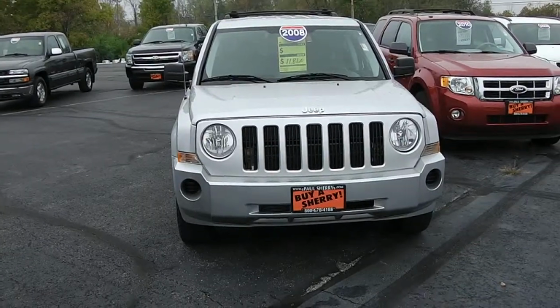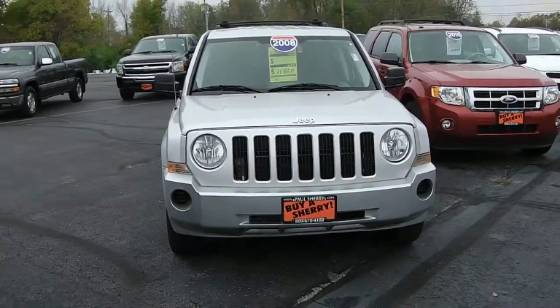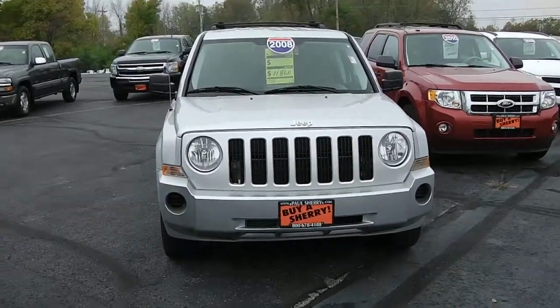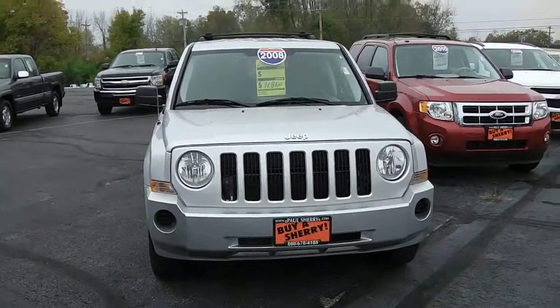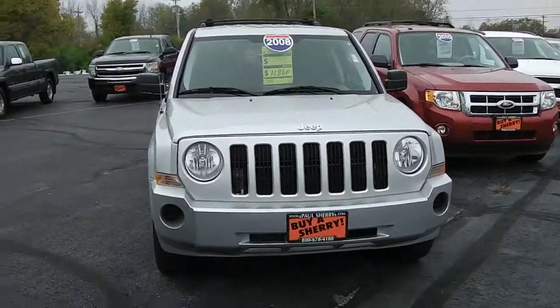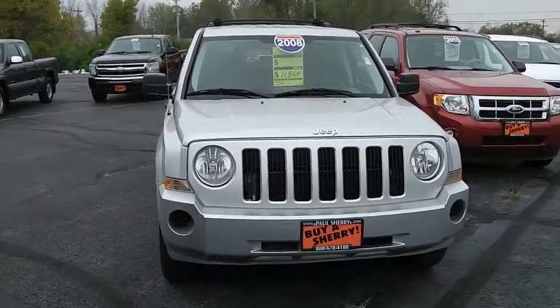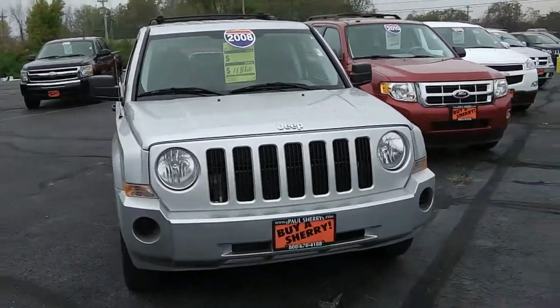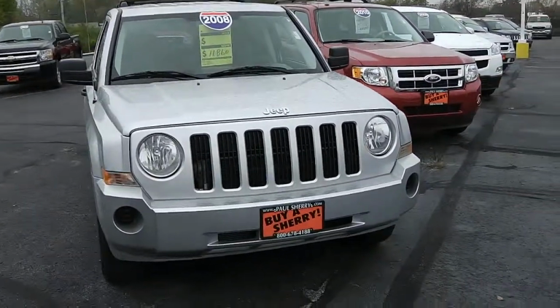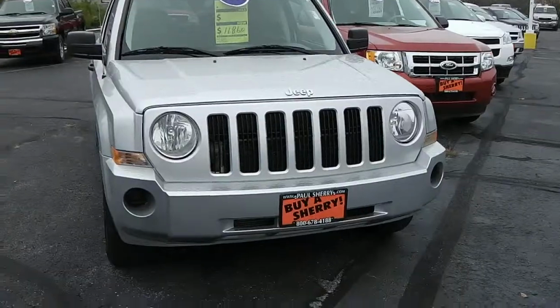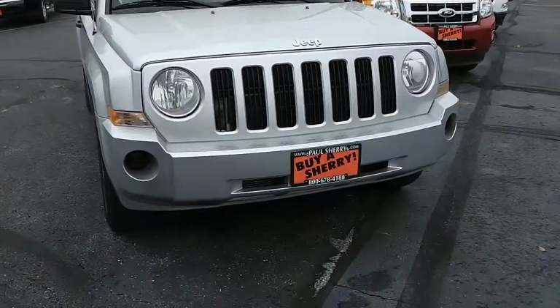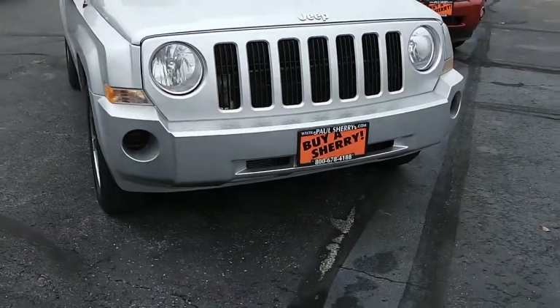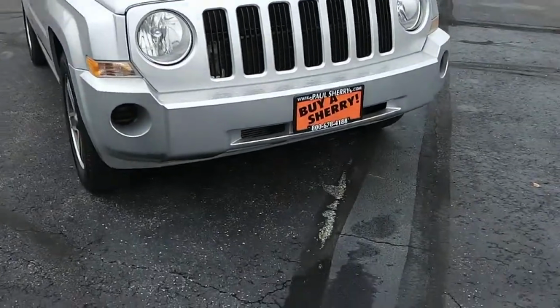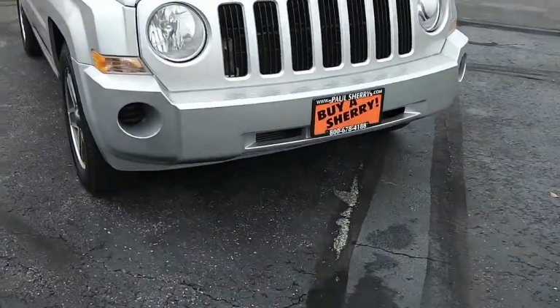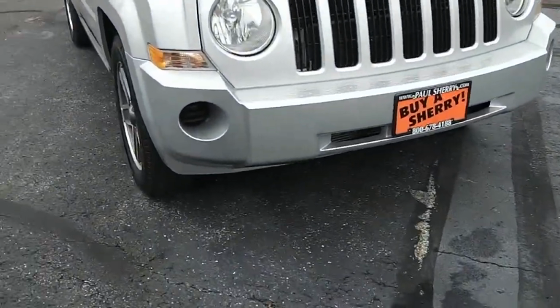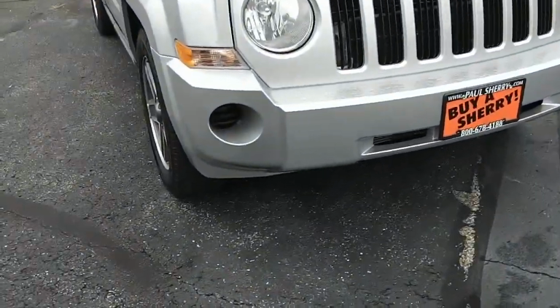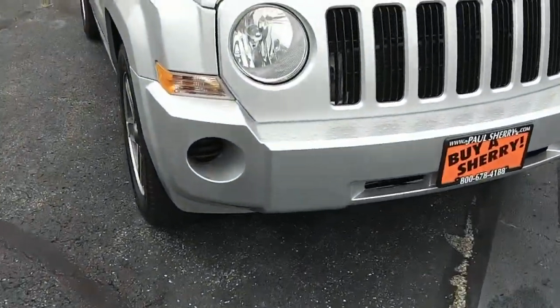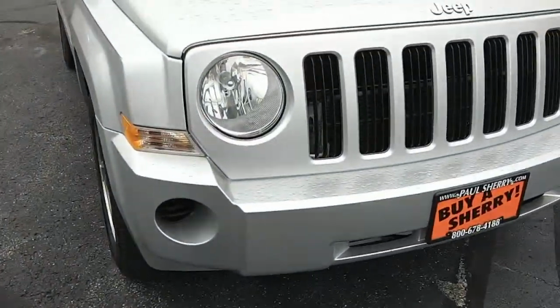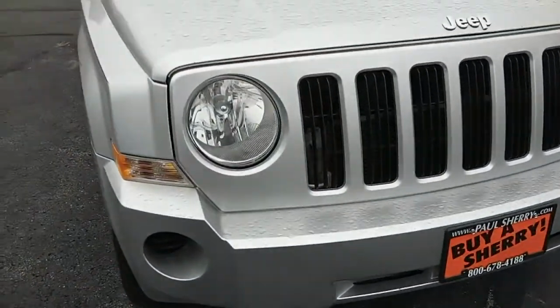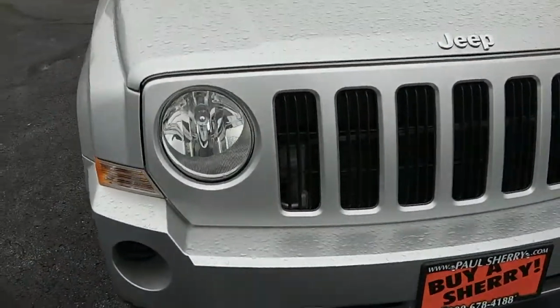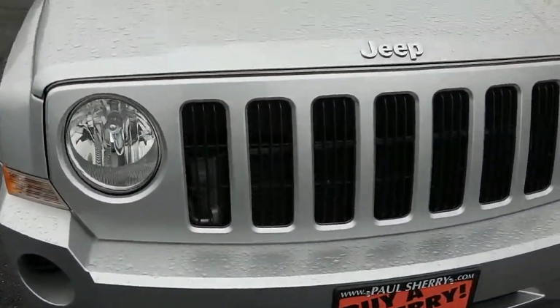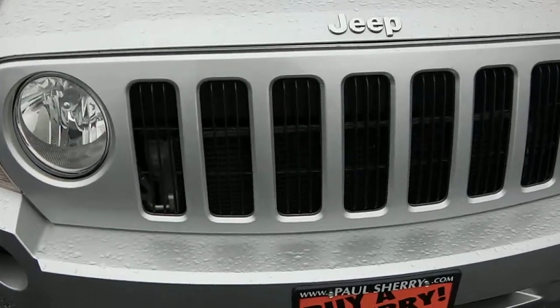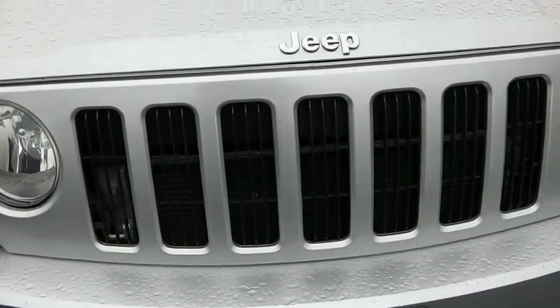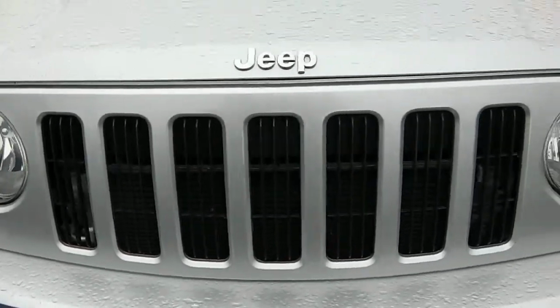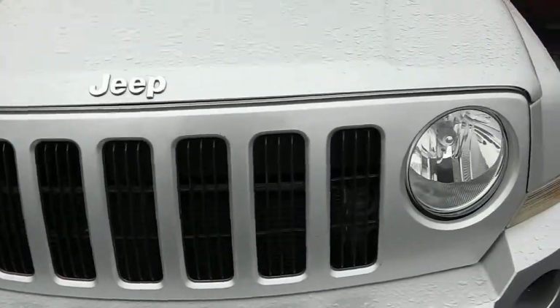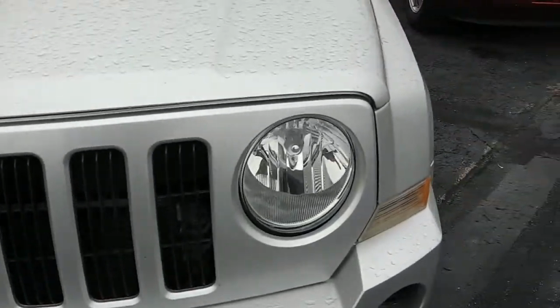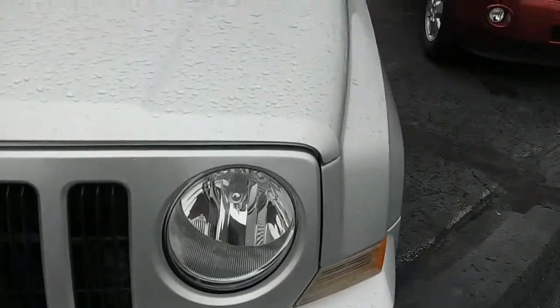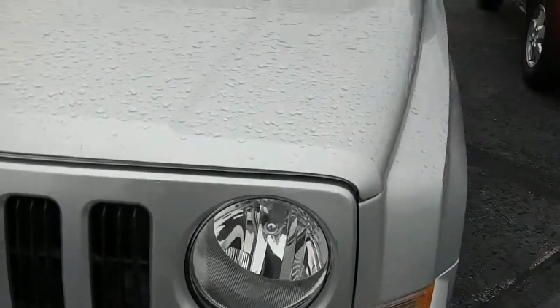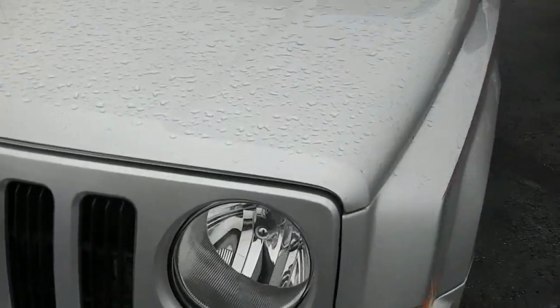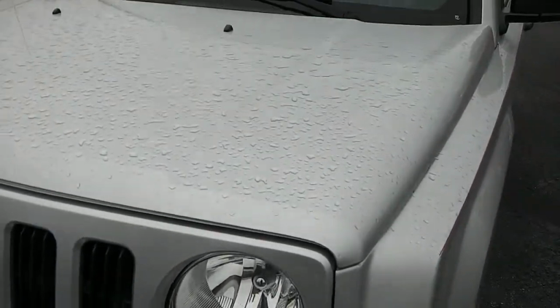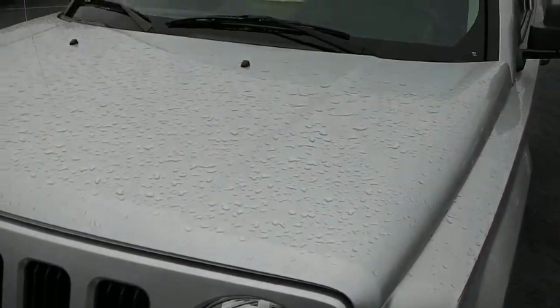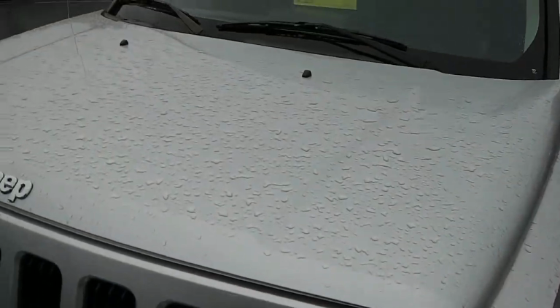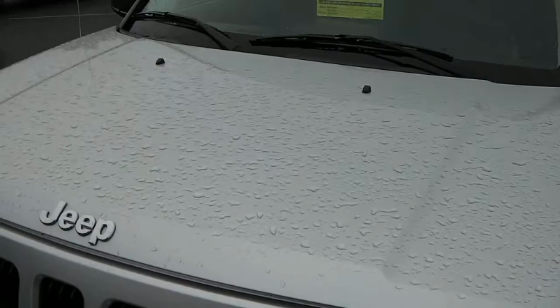Welcome to Paul Sherry Chrysler Dodge Jeep and Ram. Here we're looking at a 2008 Jeep Patriot. Body color front bumpers, headlights clear, fog-free. Signature Jeep grille in the front, no dings, dents, or rust anywhere on the front end. Nice hood design, very clean.